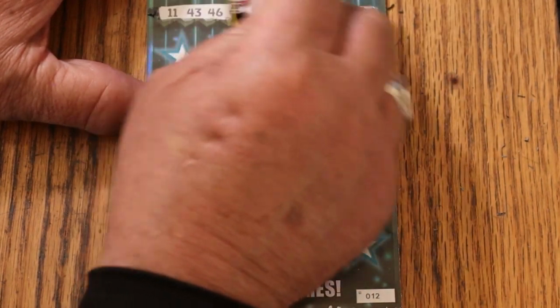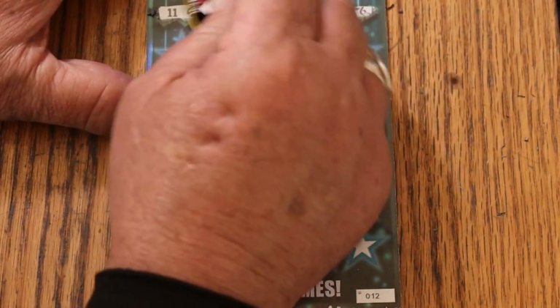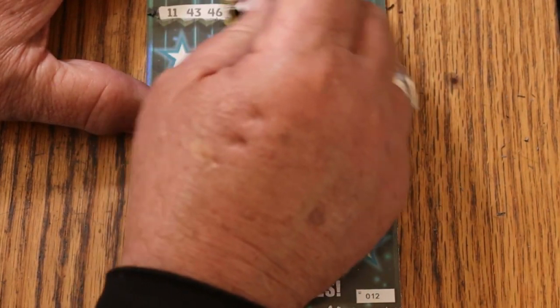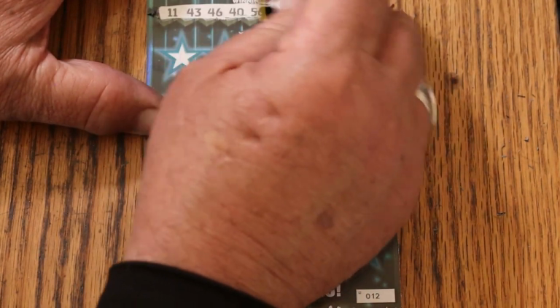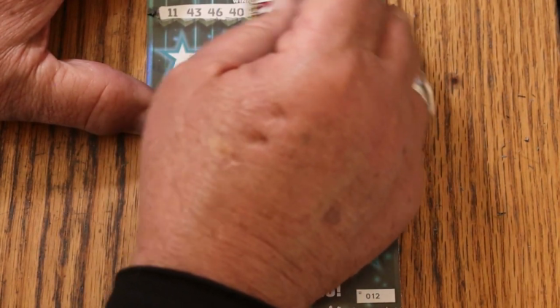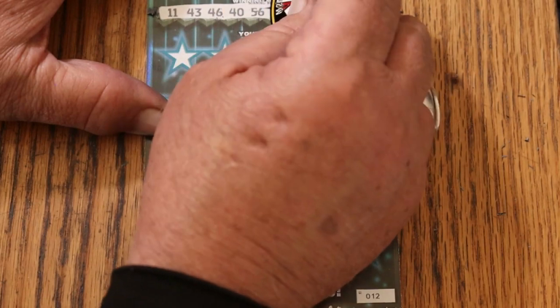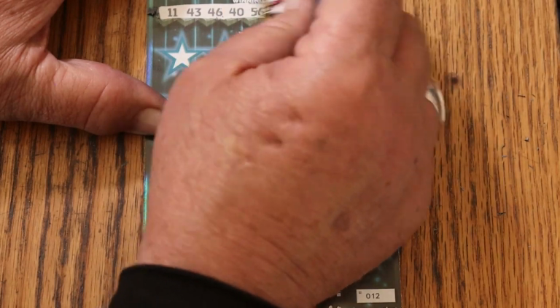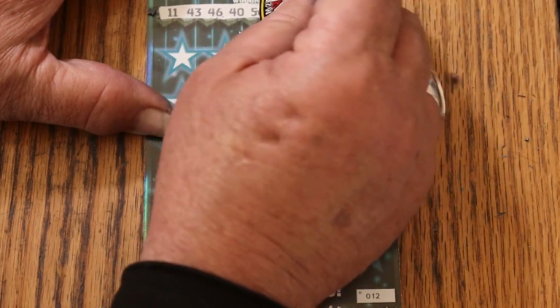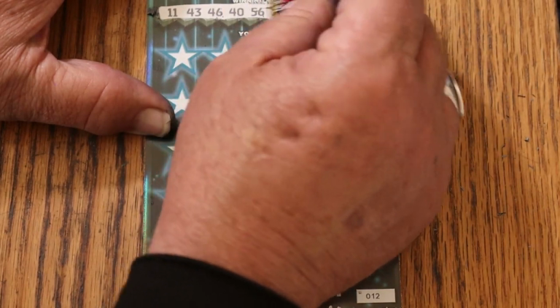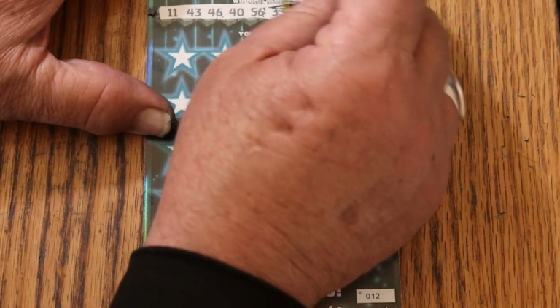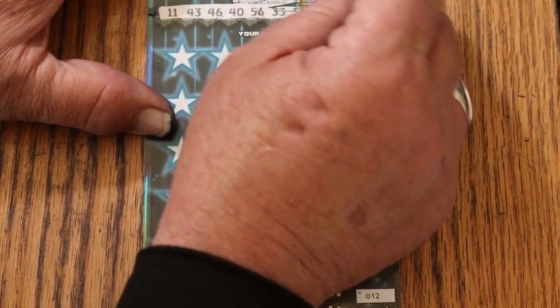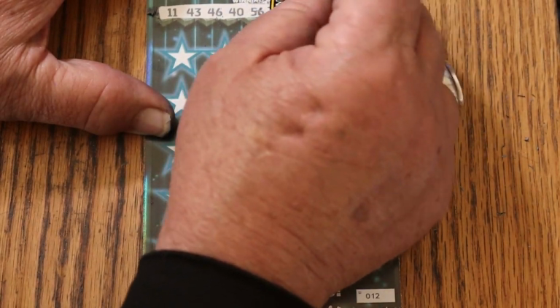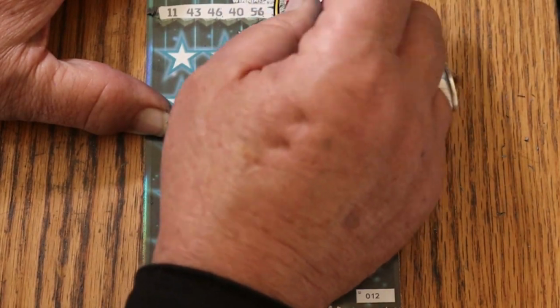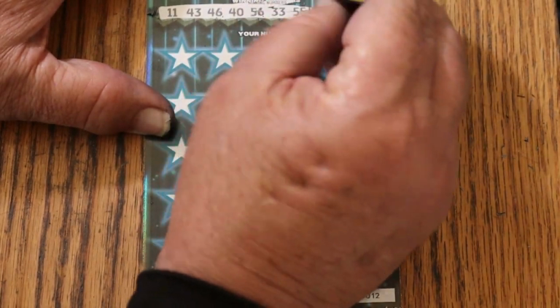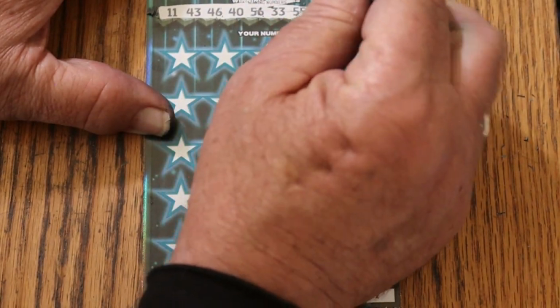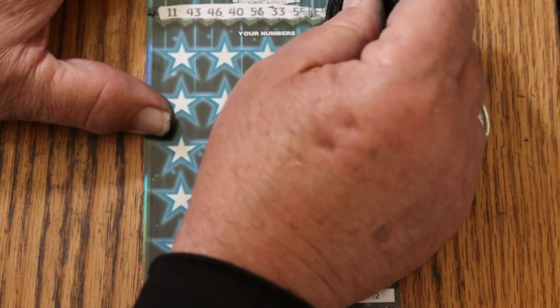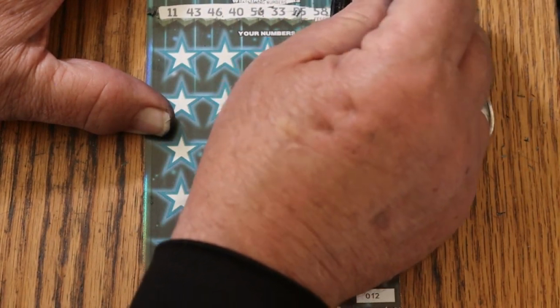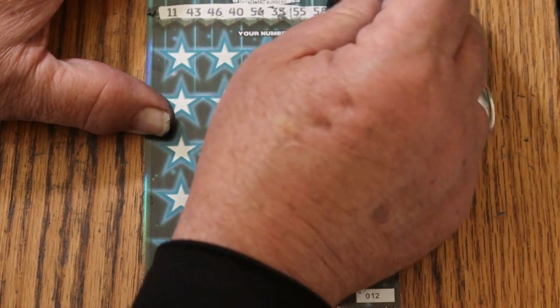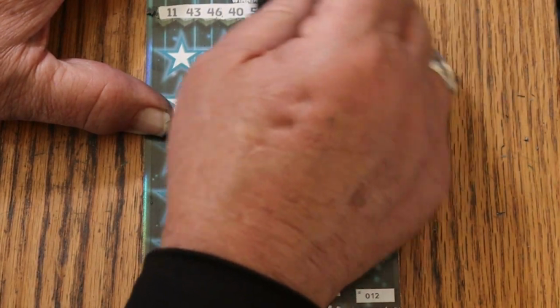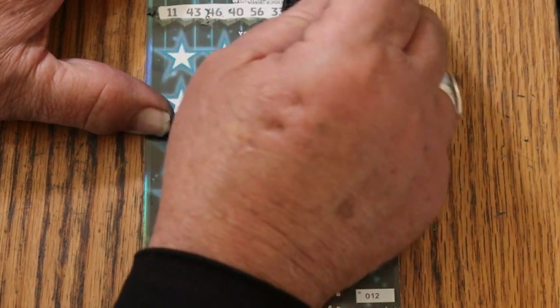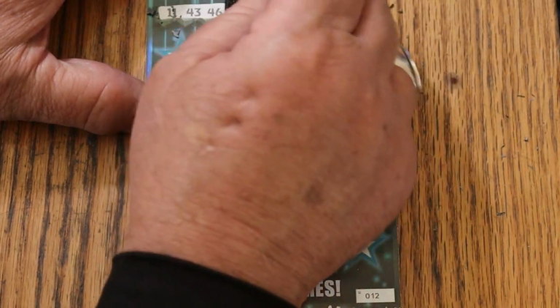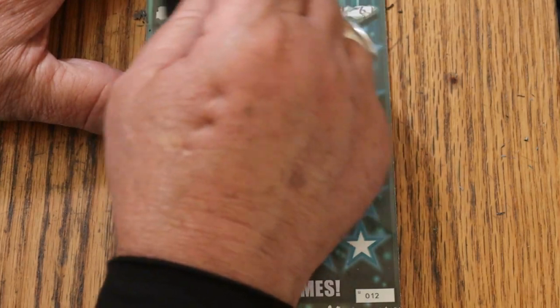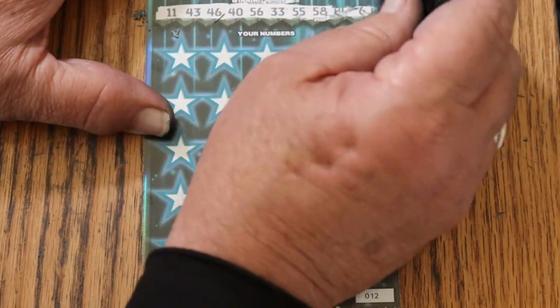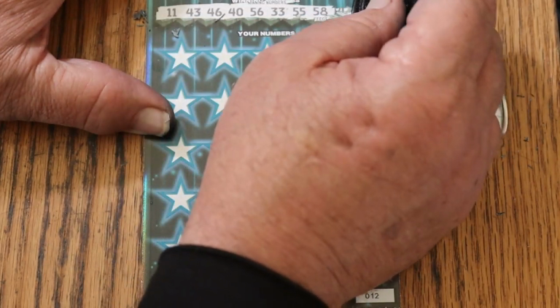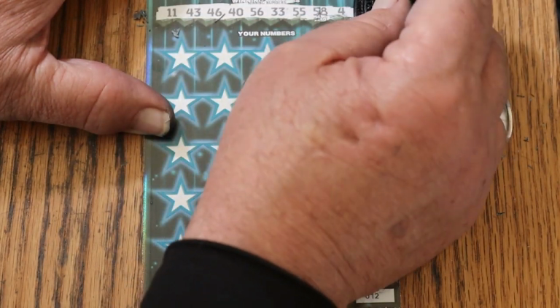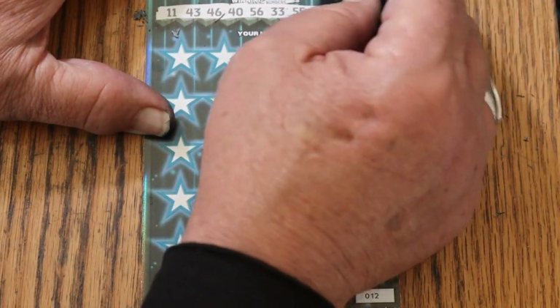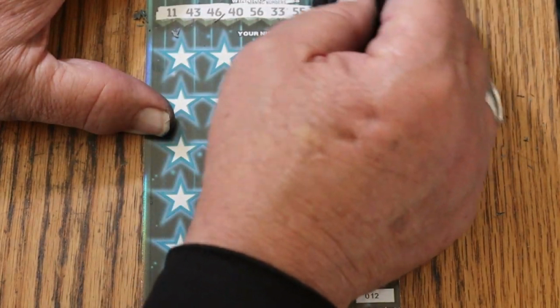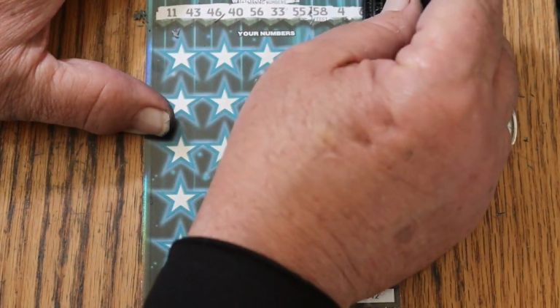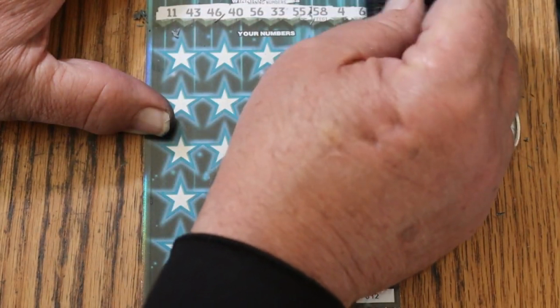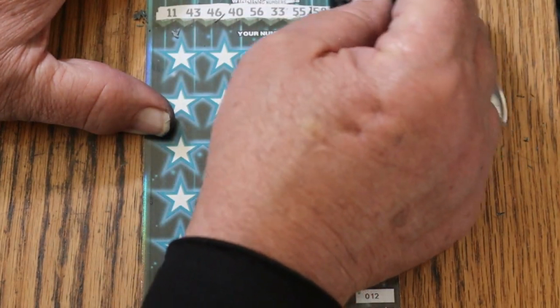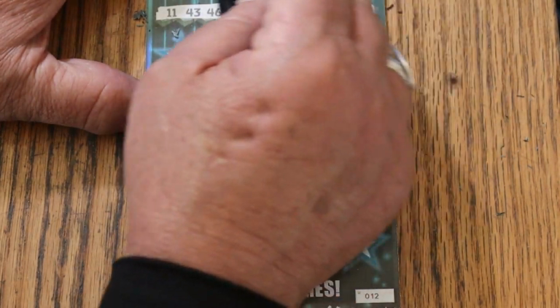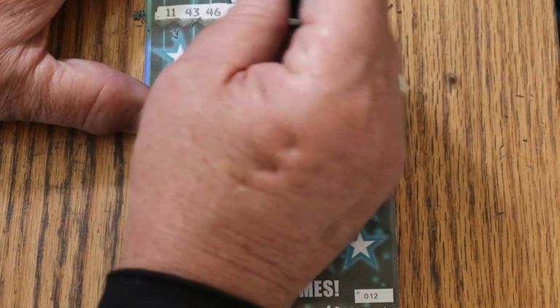Revealing the winning numbers: 11, 43, 46, 40, 56, 33. I've got to flip this coin over to get the best scratching experience. 58, 4, and 6.